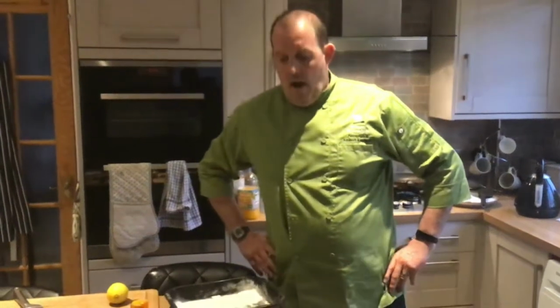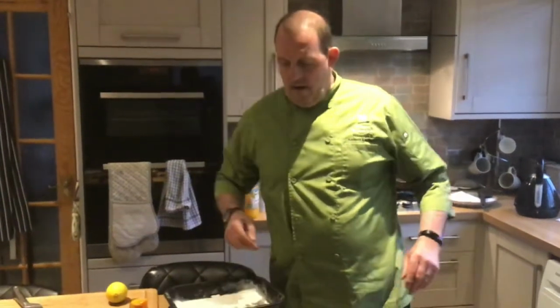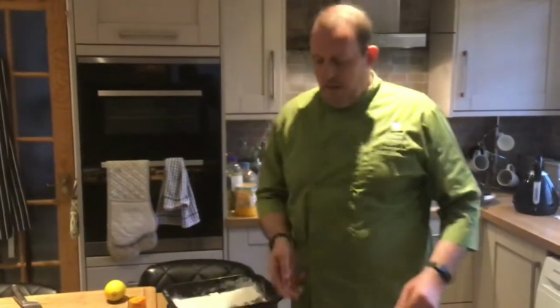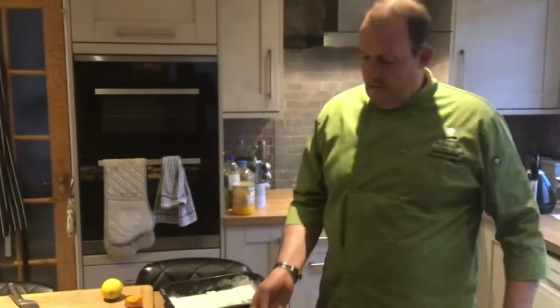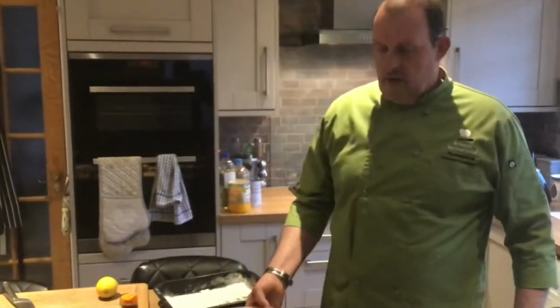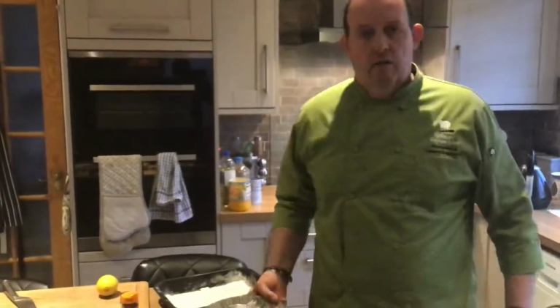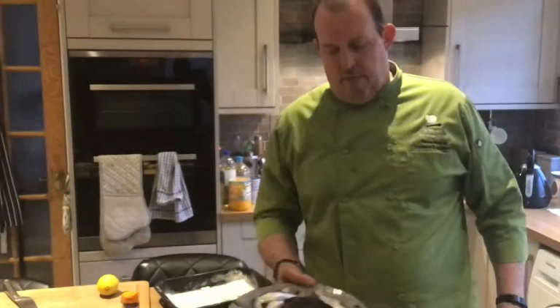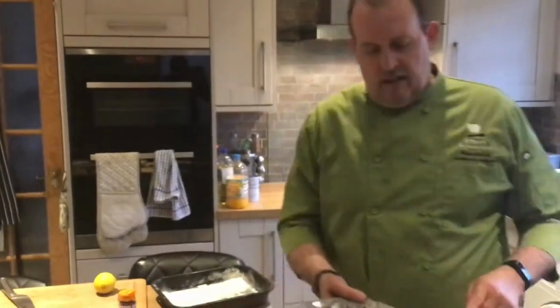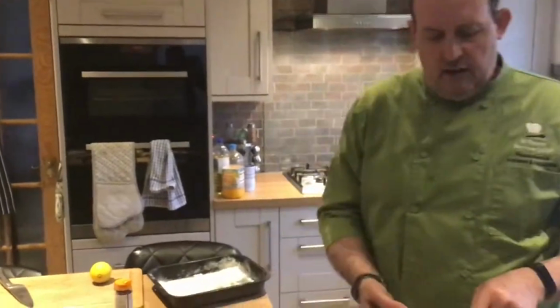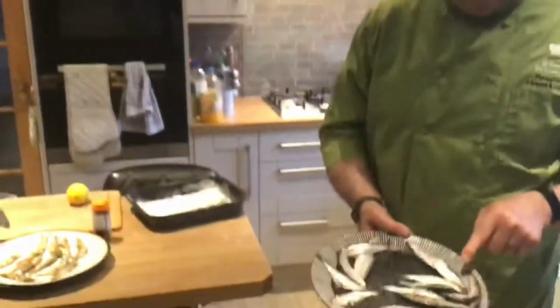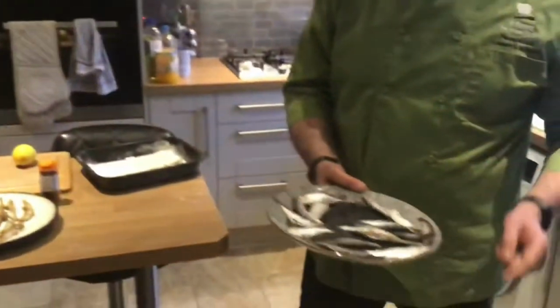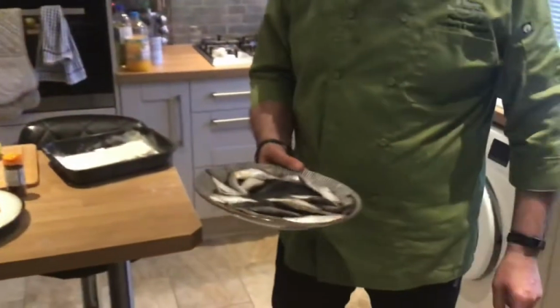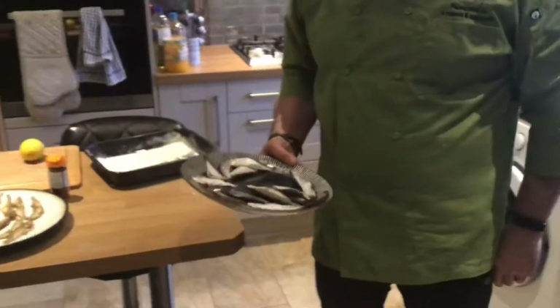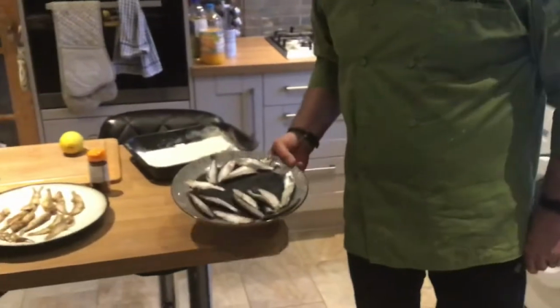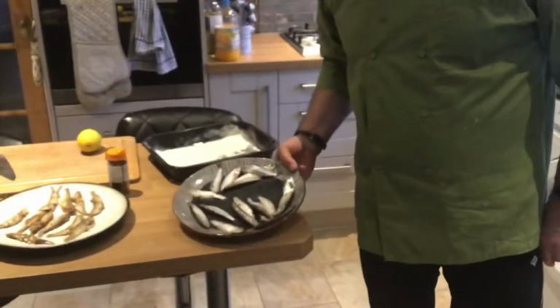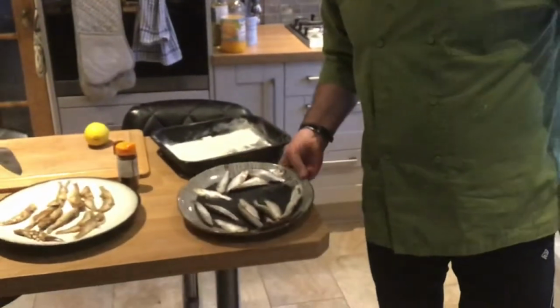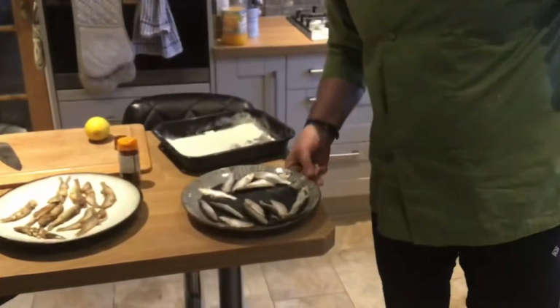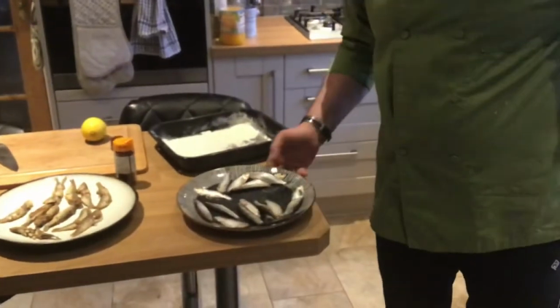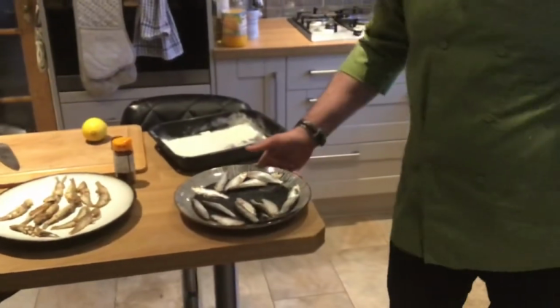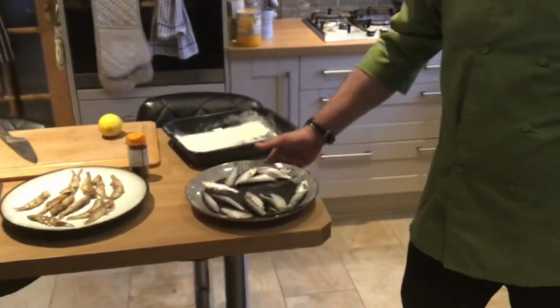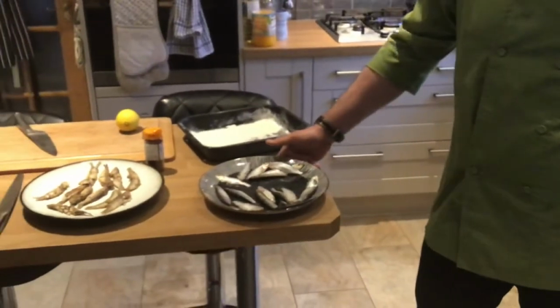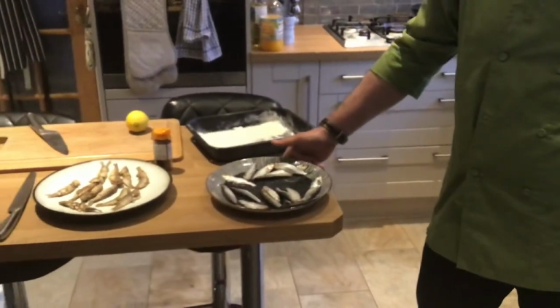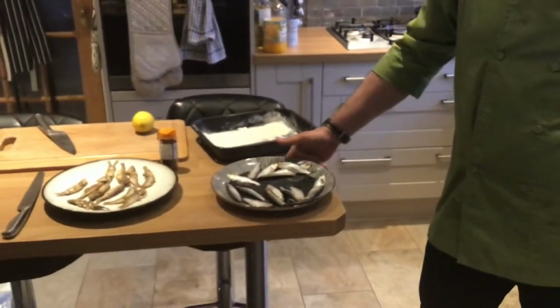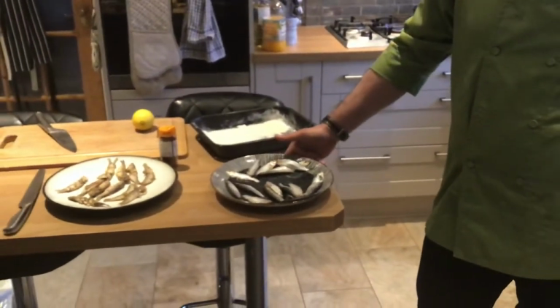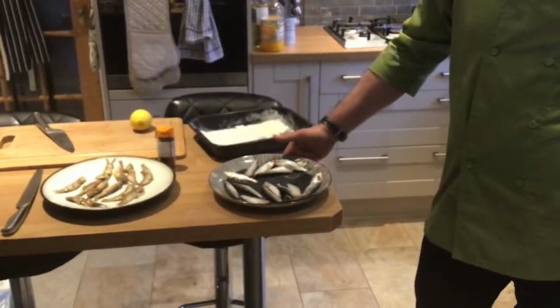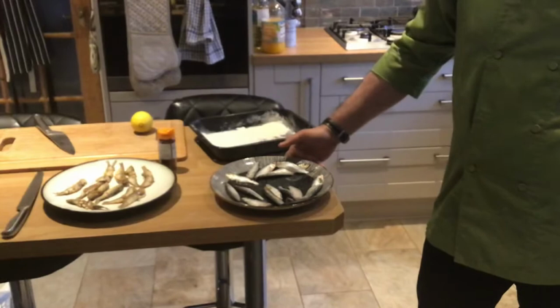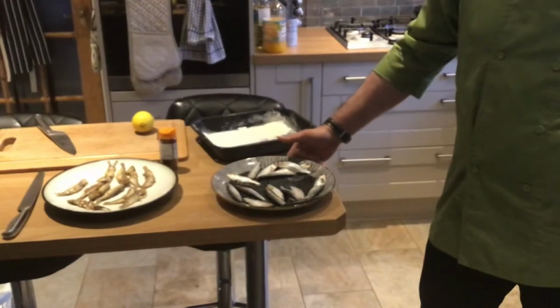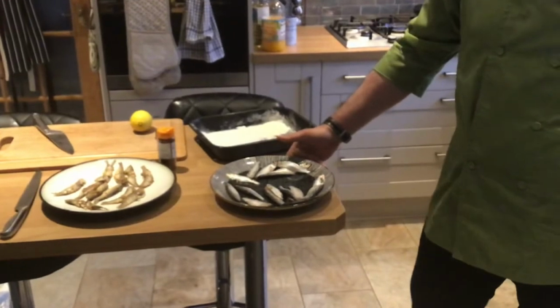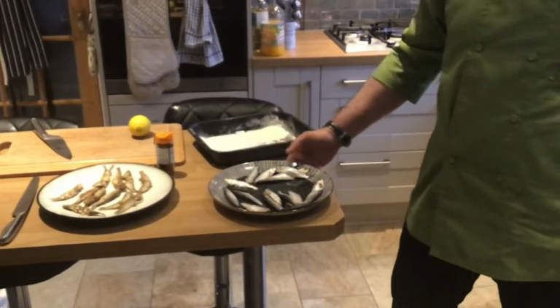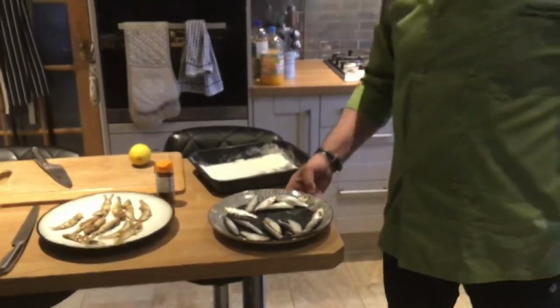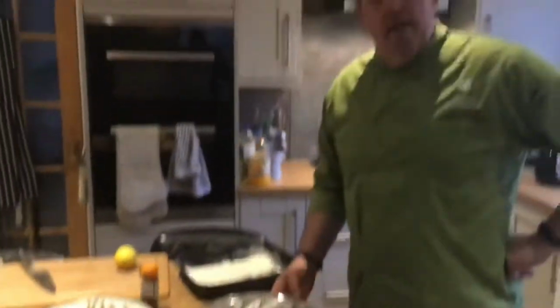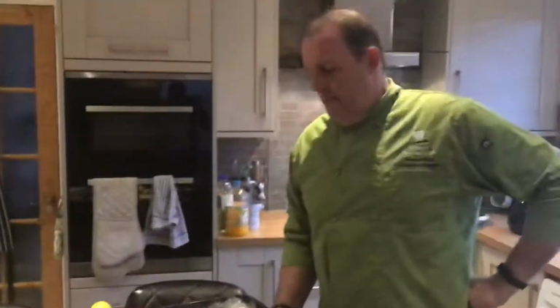Hi, Mr. Broxham here. We're just going to do some sprats today. These are very small fish — they're bigger than whitebait, smaller than sardines and smaller than herrings. All the same family.